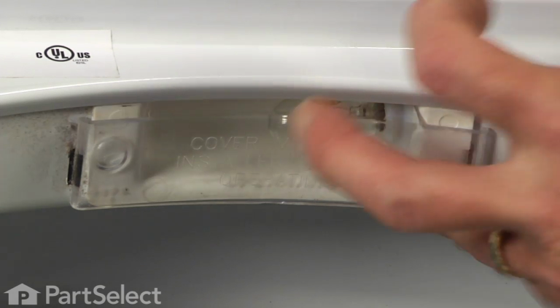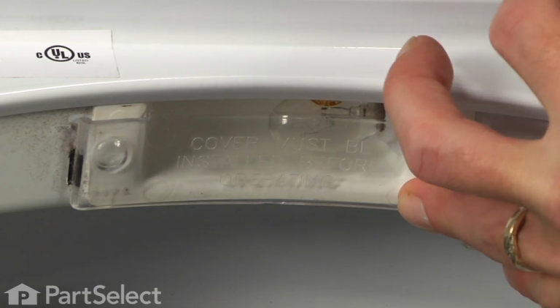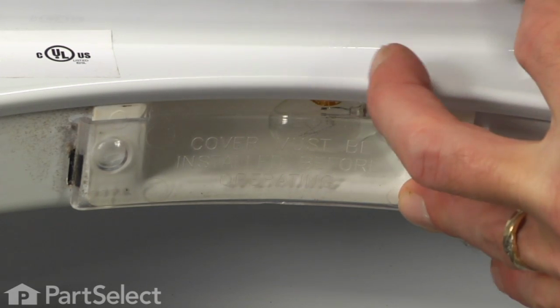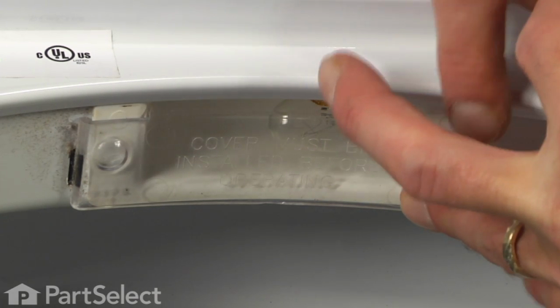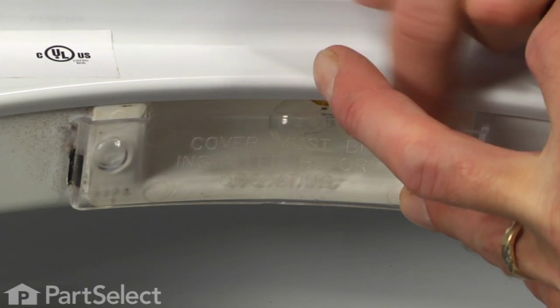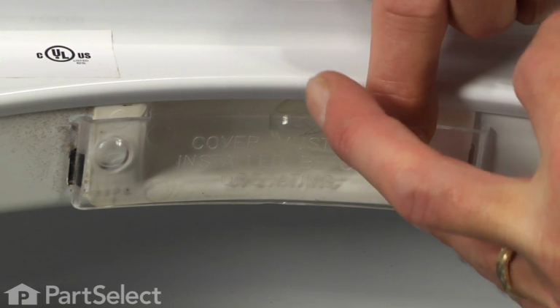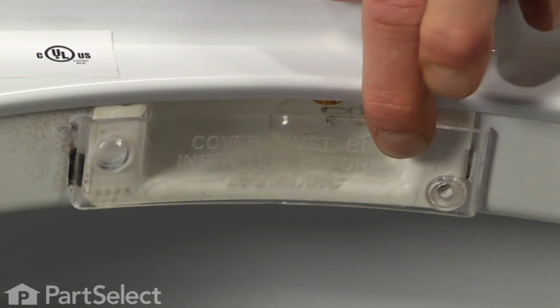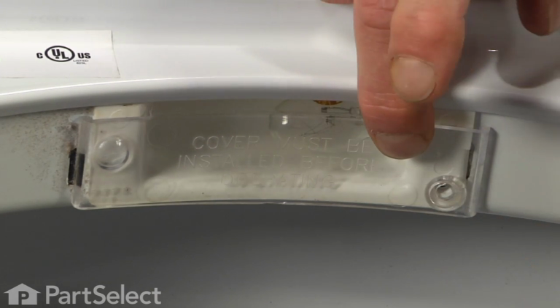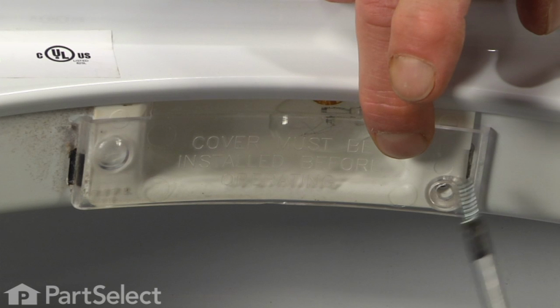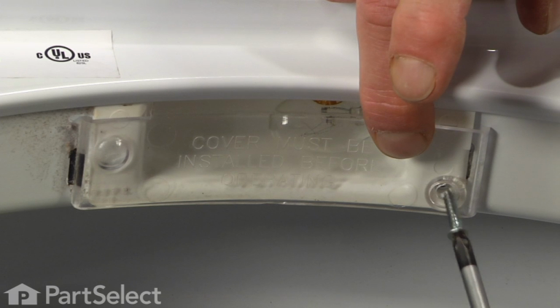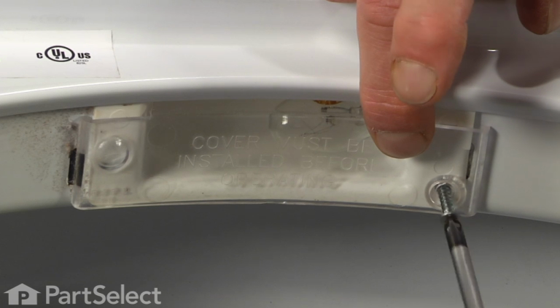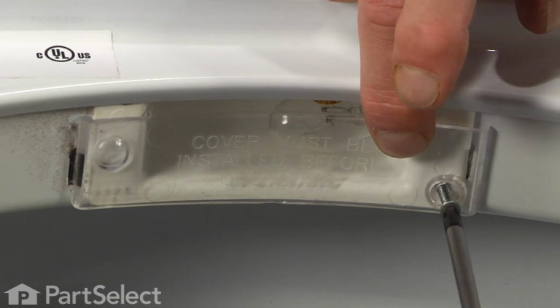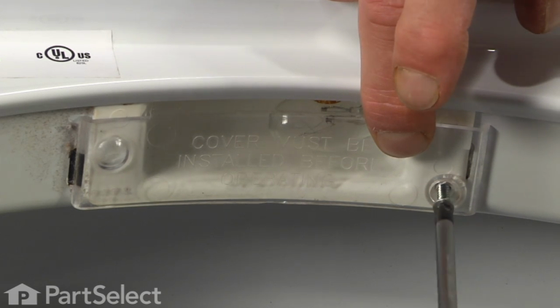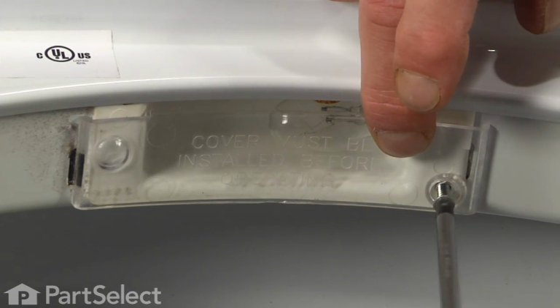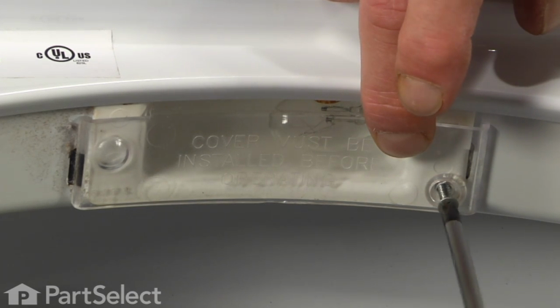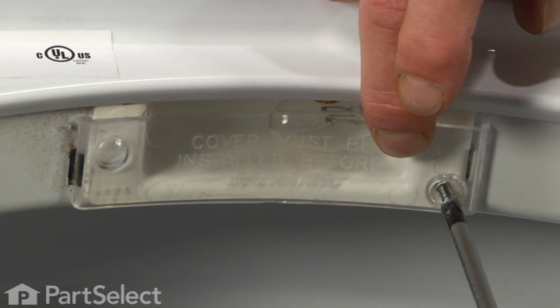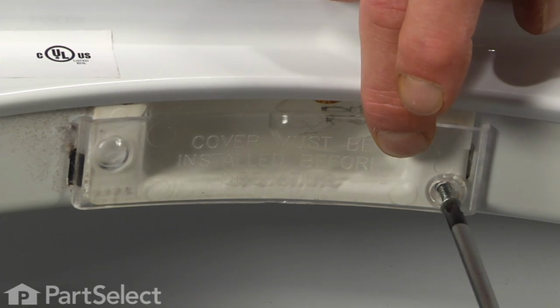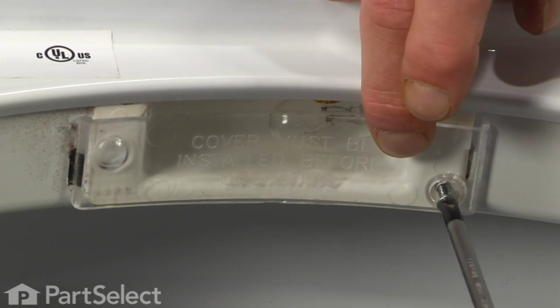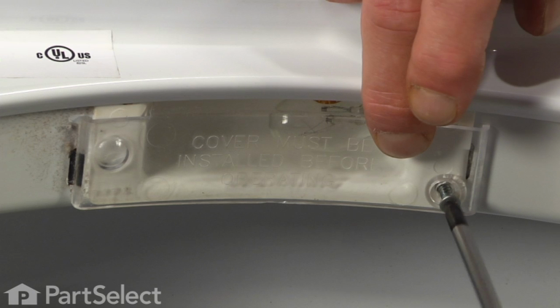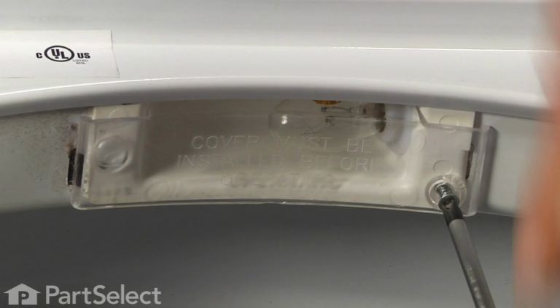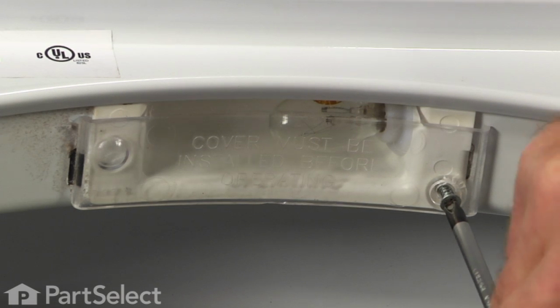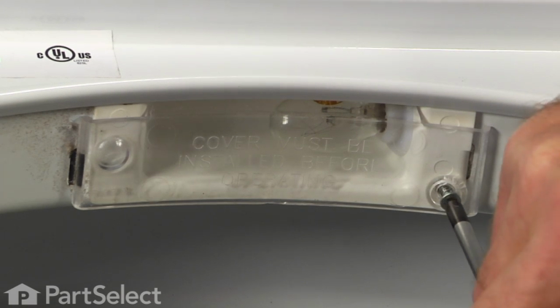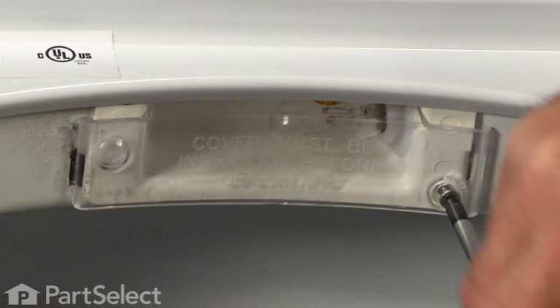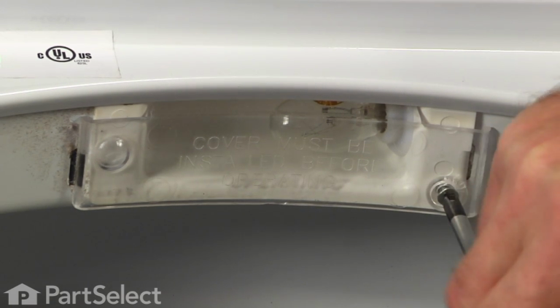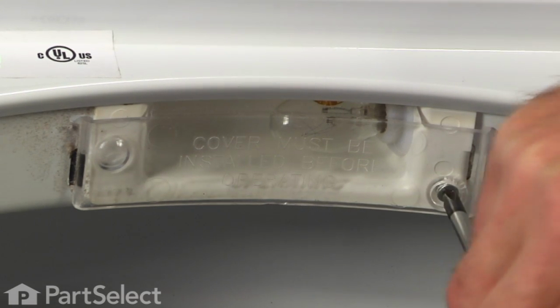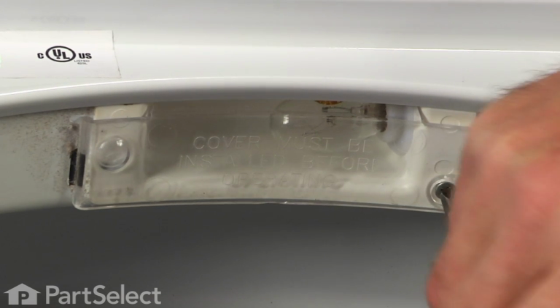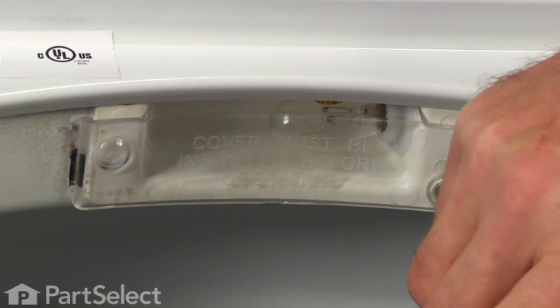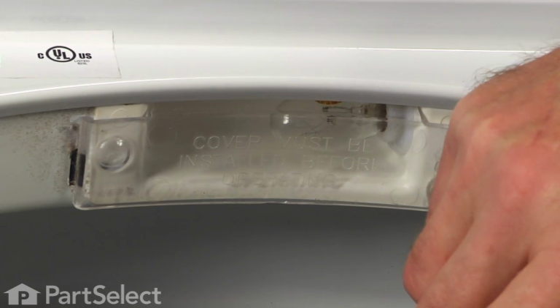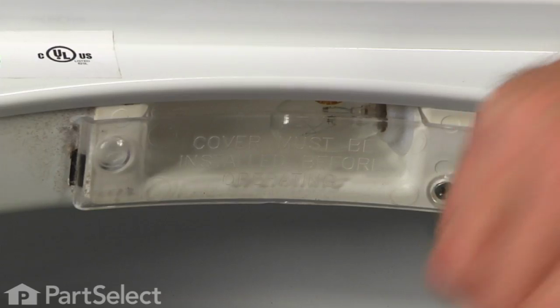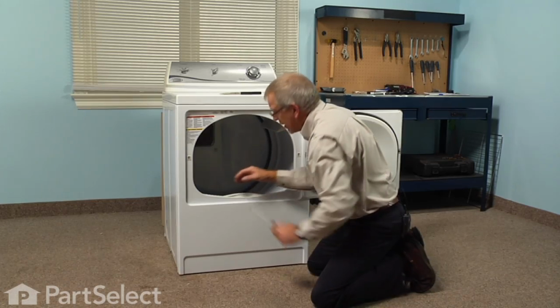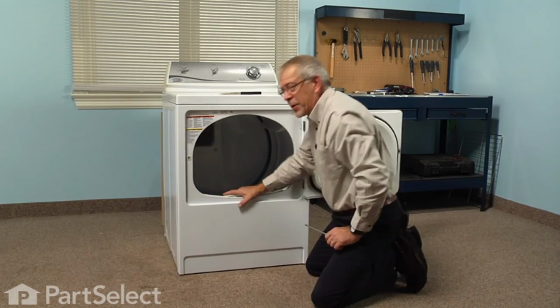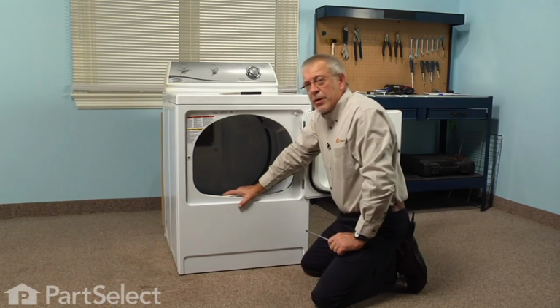Next we'll put our light shield back in place — simply engage the tab on one end with the slot in the front panel and reinstall the screw. And our repair is complete.